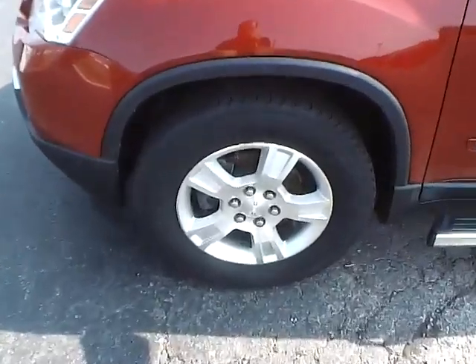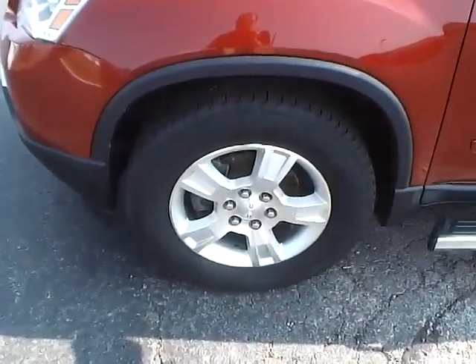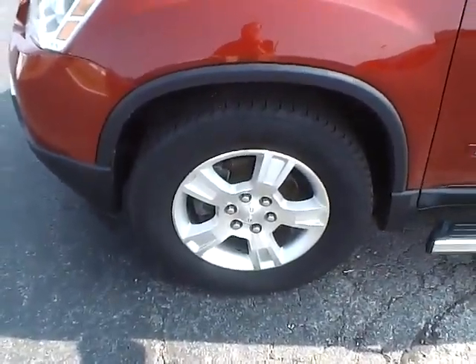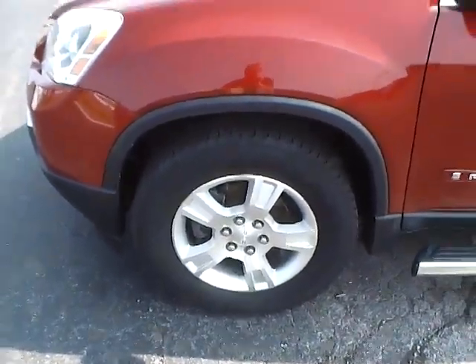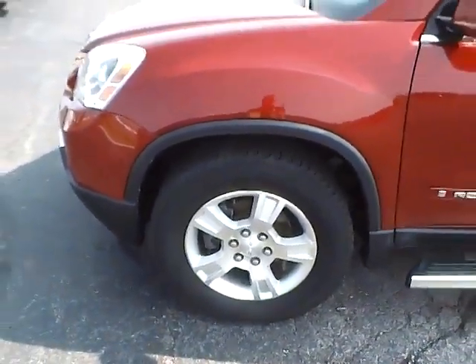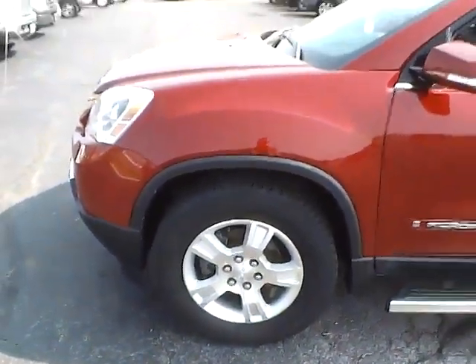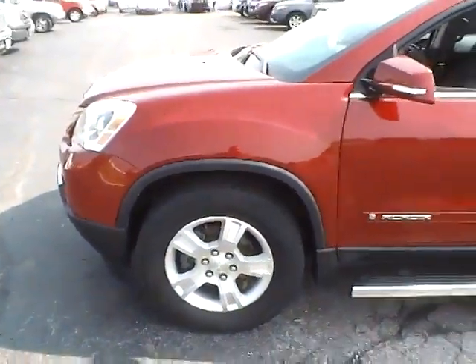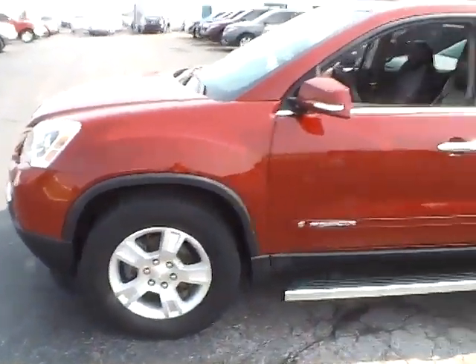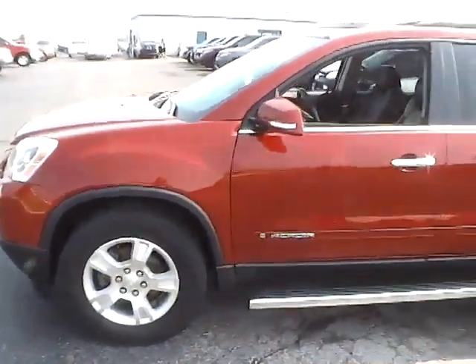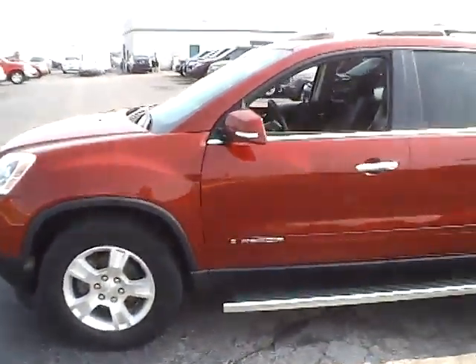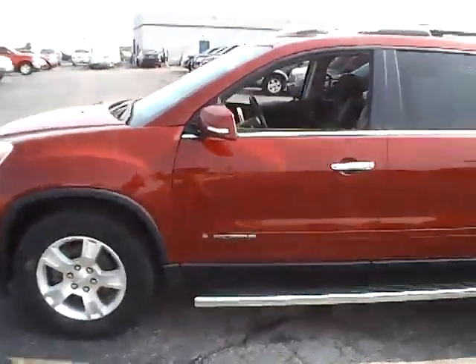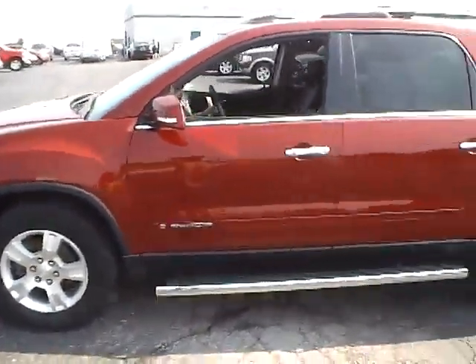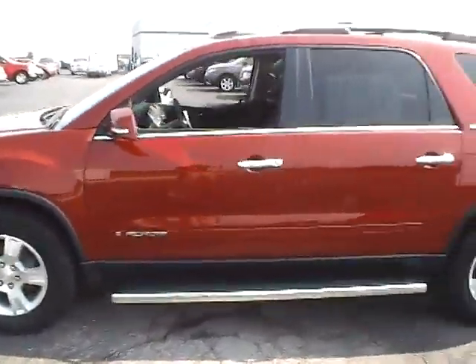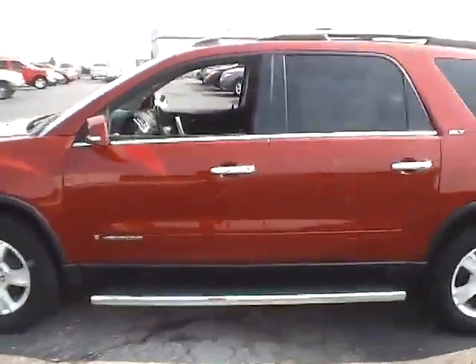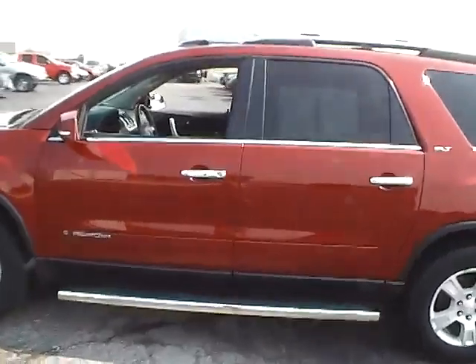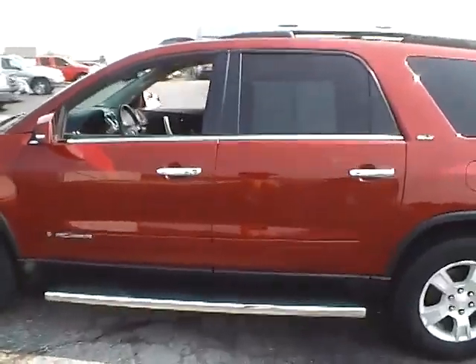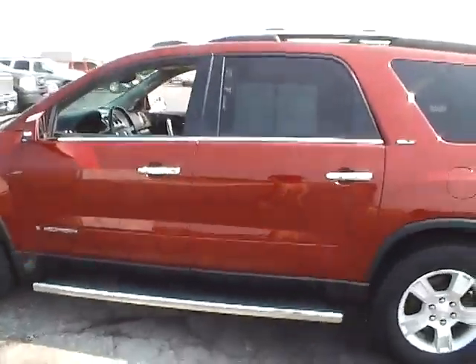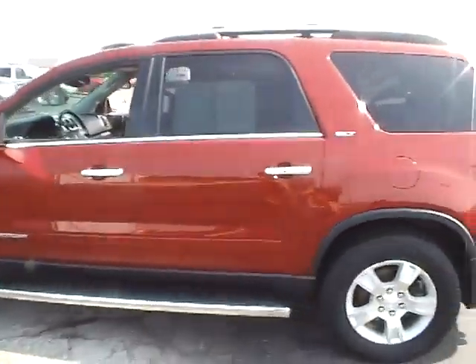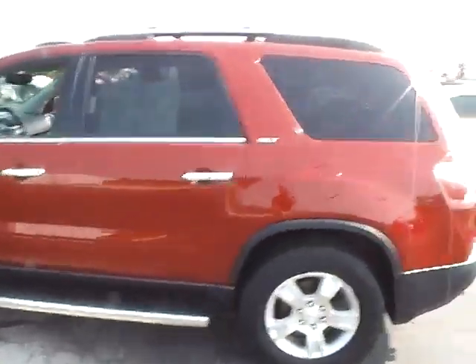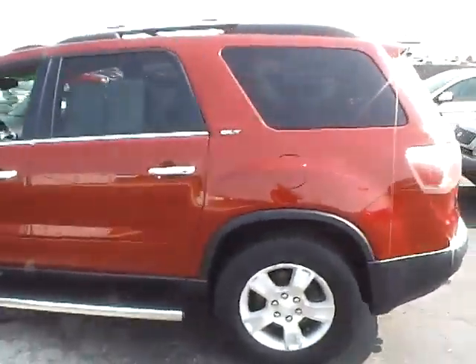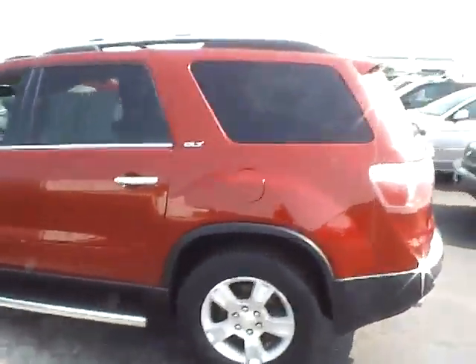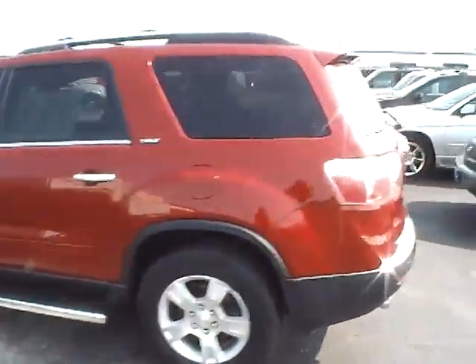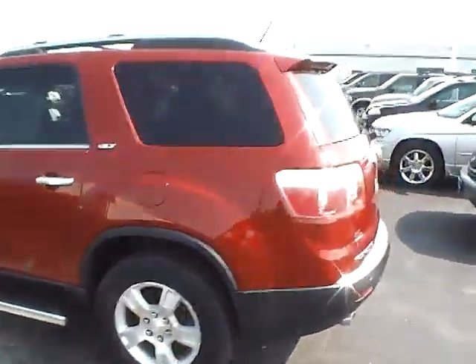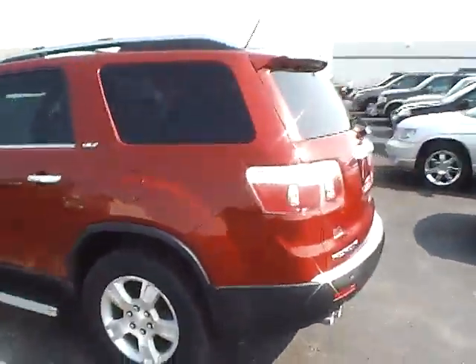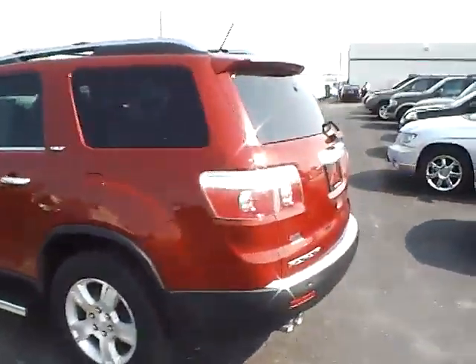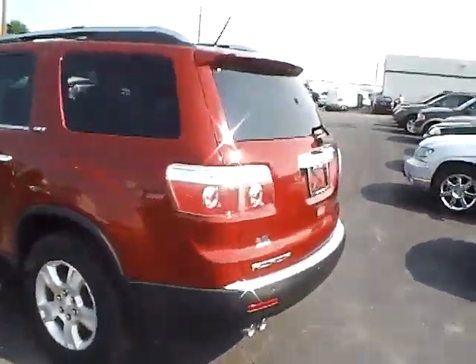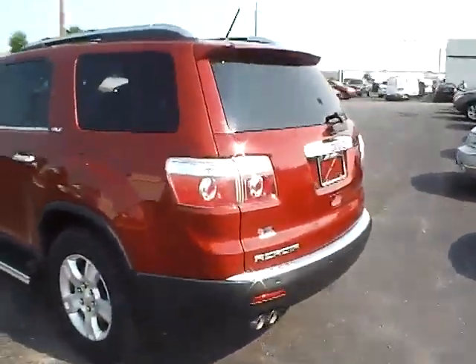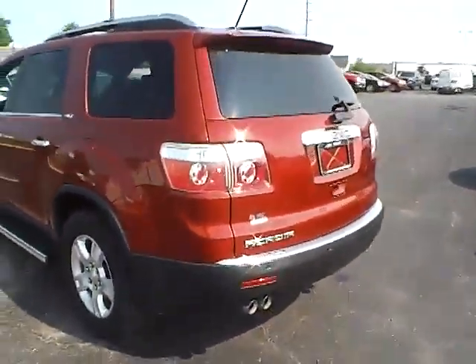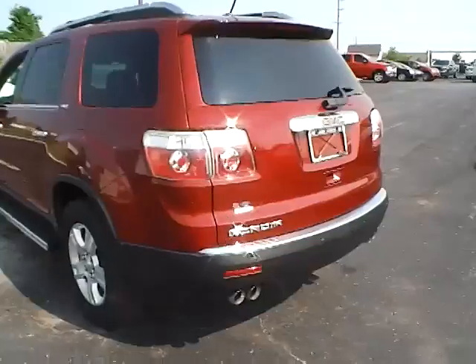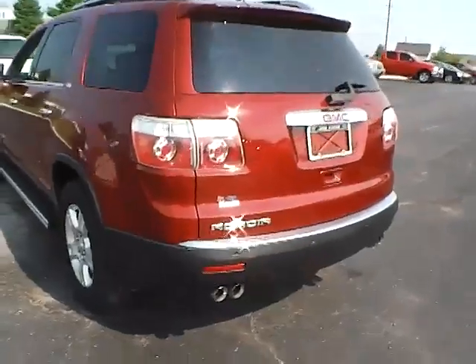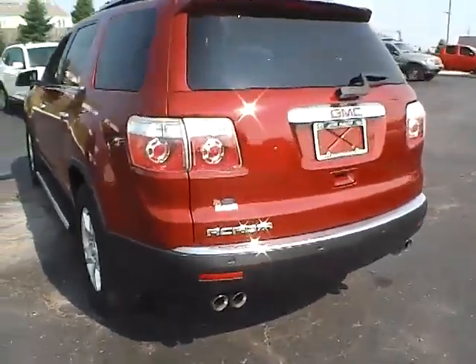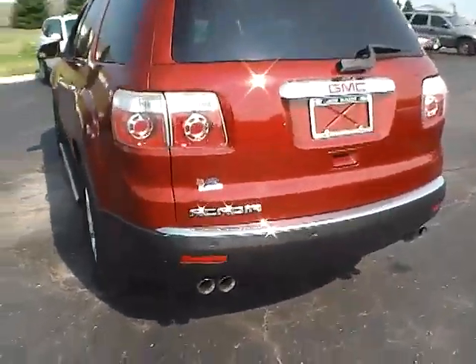18-inch alloys in very nice condition. Integrated turn signal mirrors, side steps, rear privacy glass, rear window wiper, and rear parking sensors.